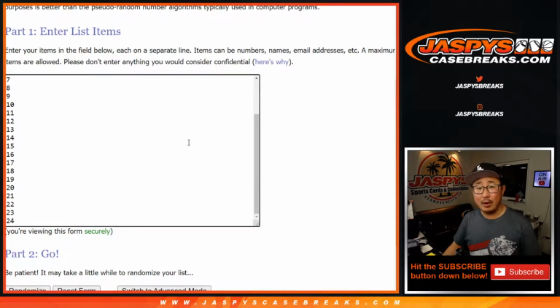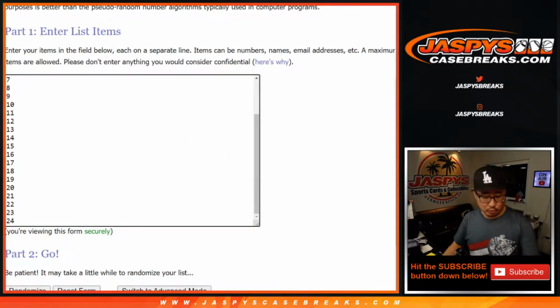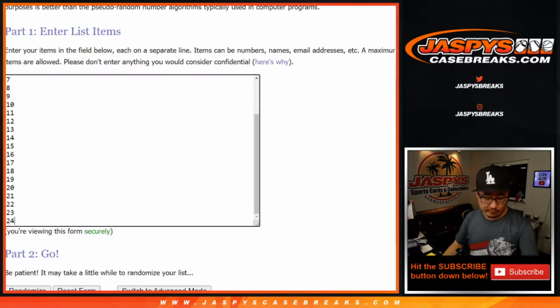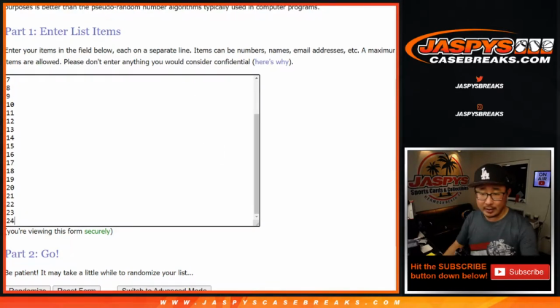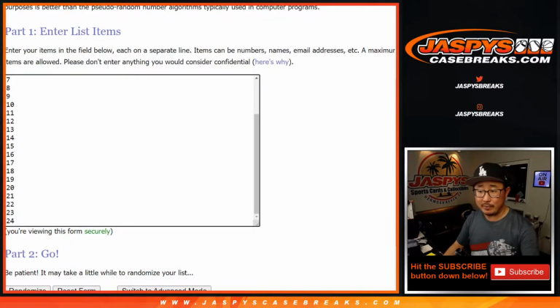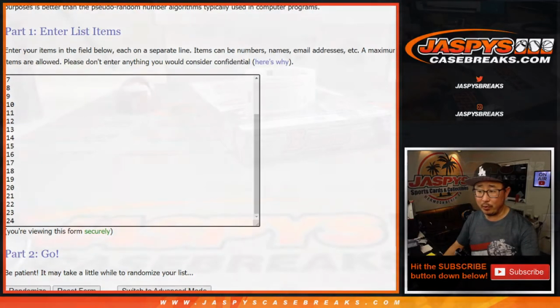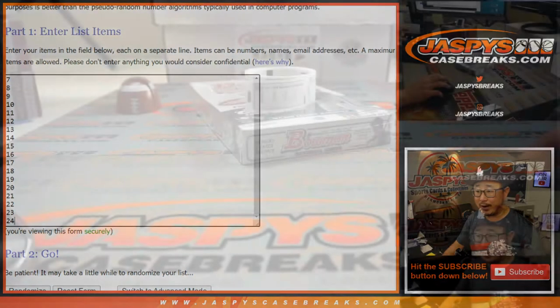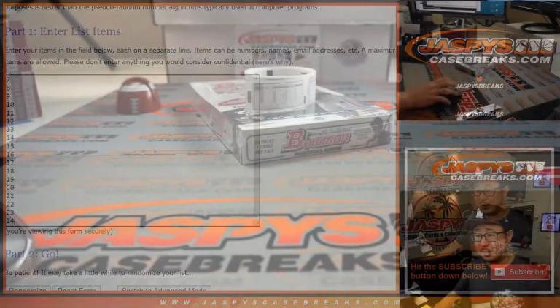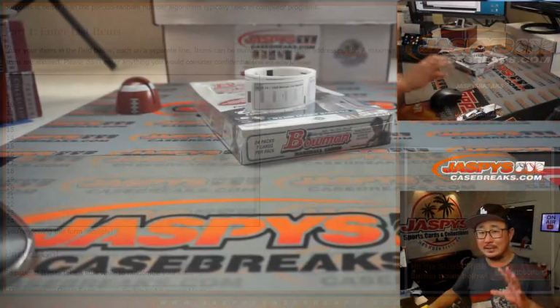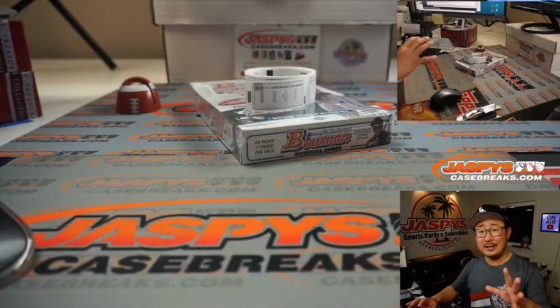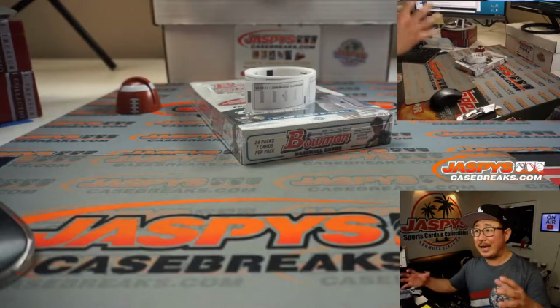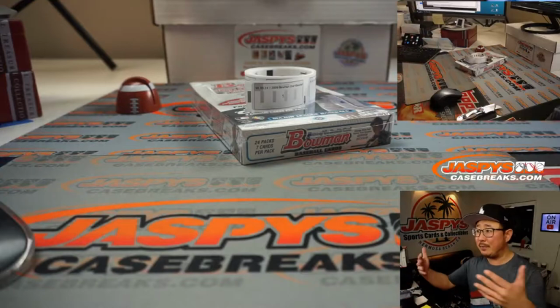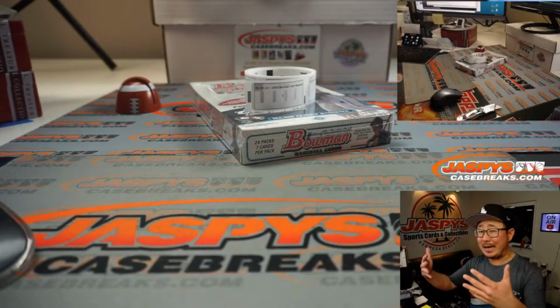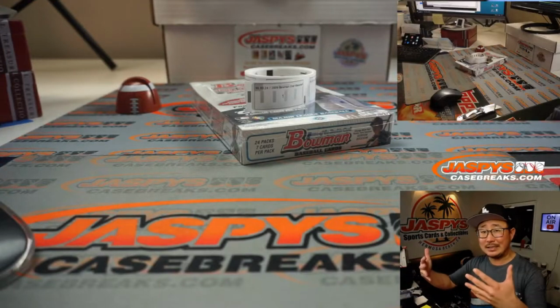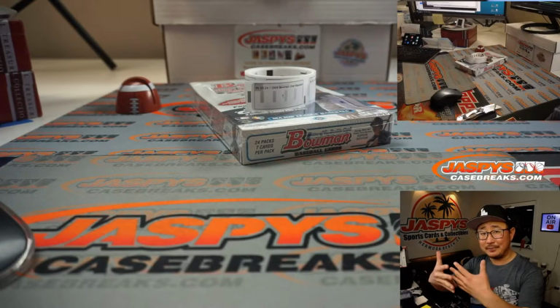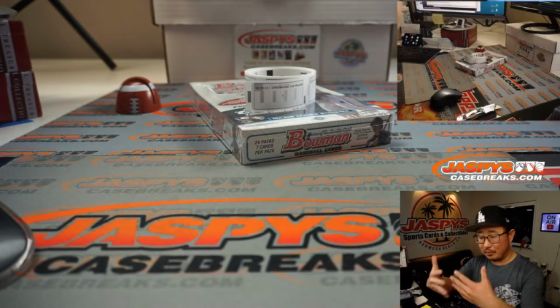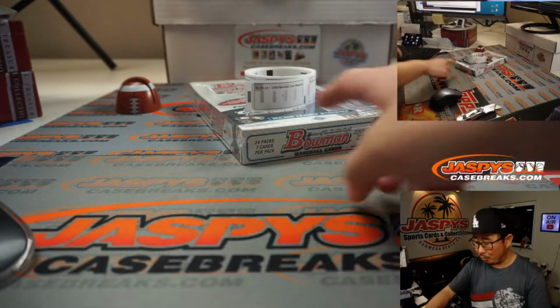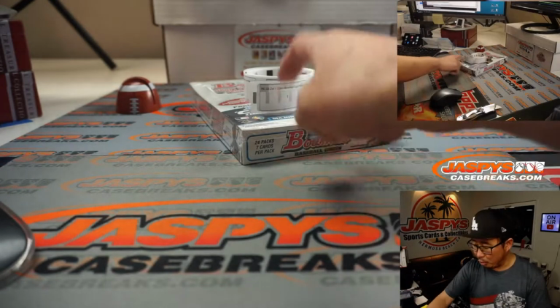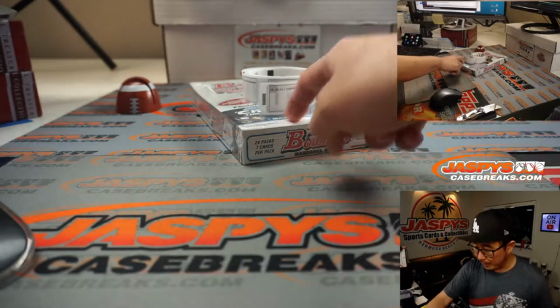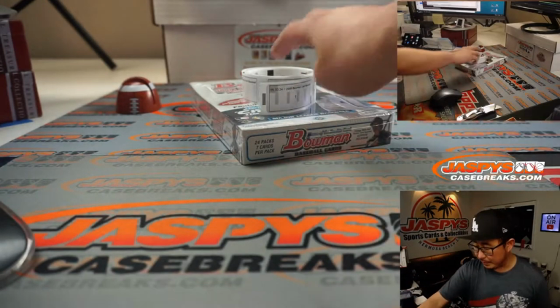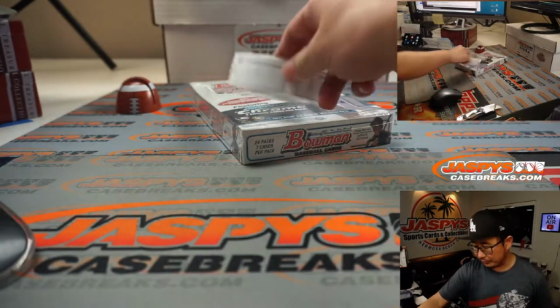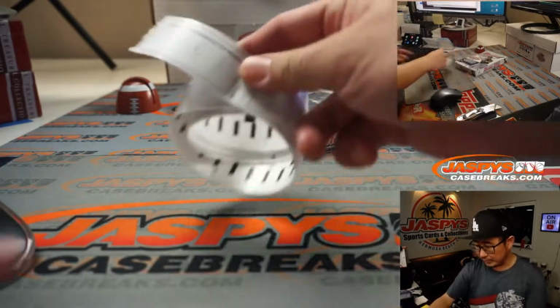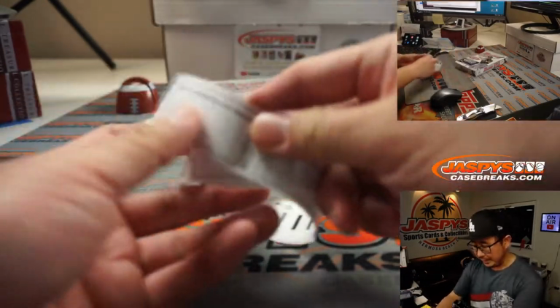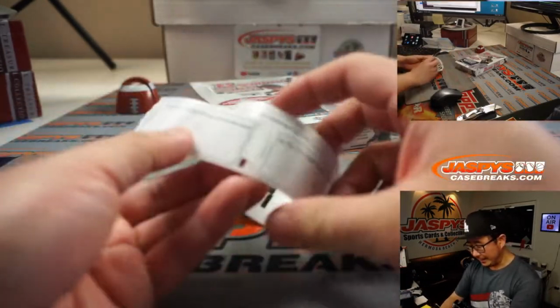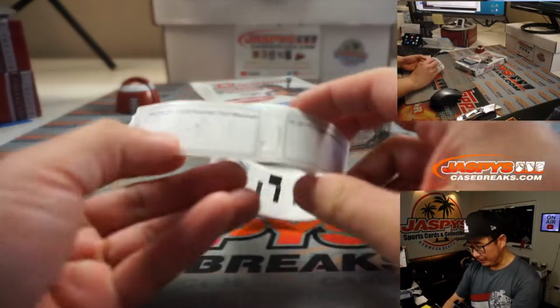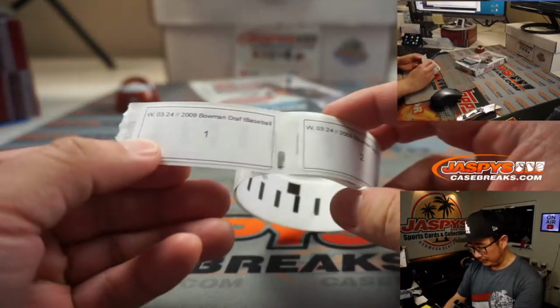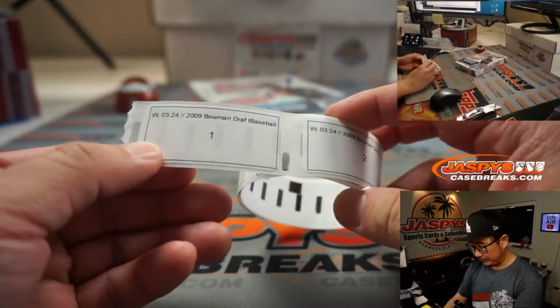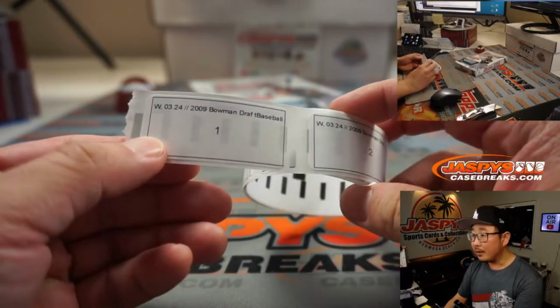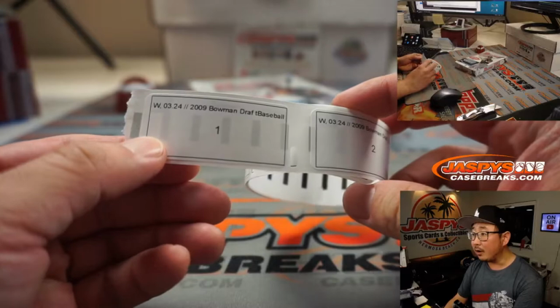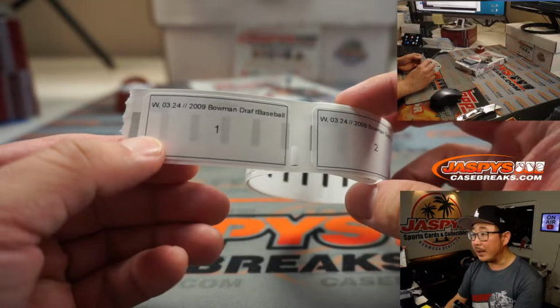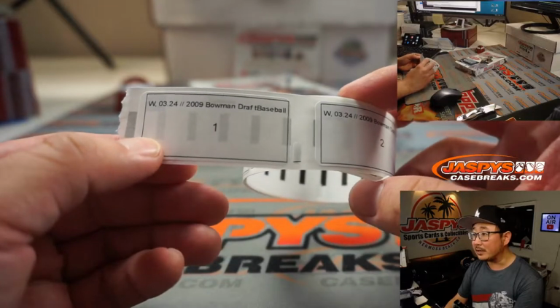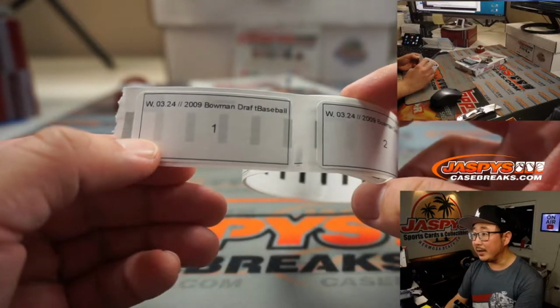There are the pack numbers right there, 1 through 24. Before we randomize names and packs, we're going to open up the box first and label all of the packs right here.